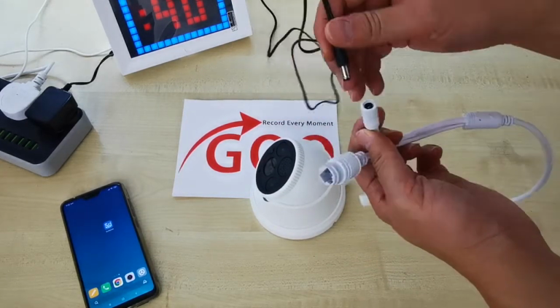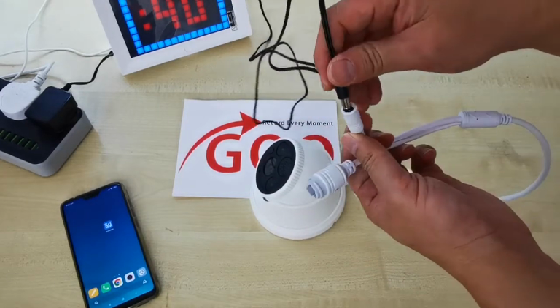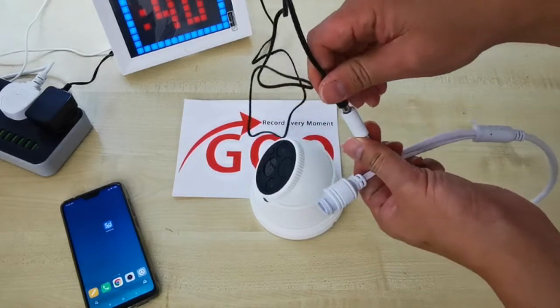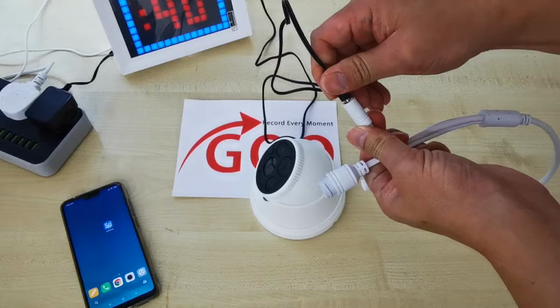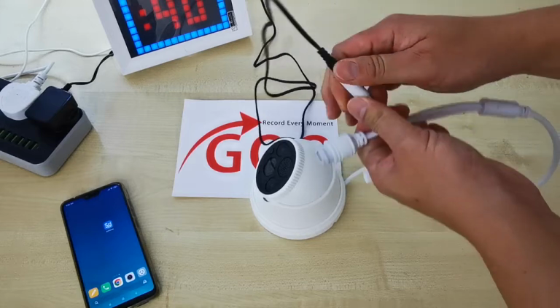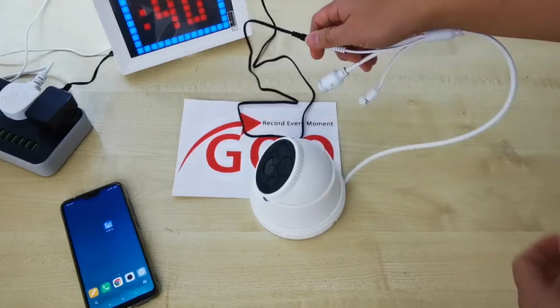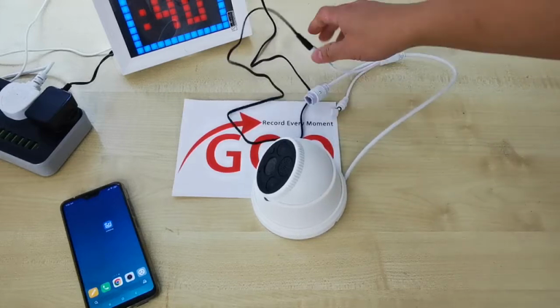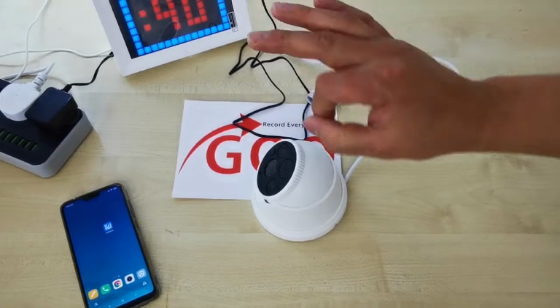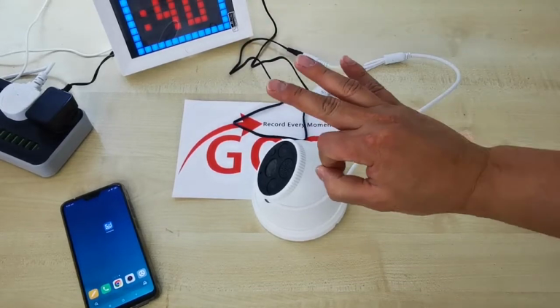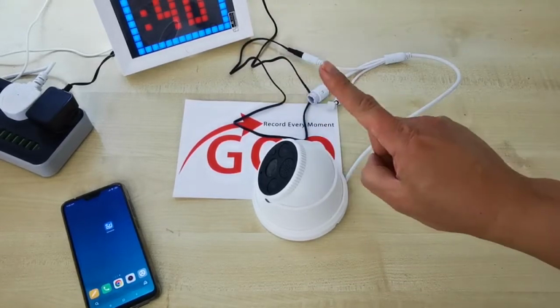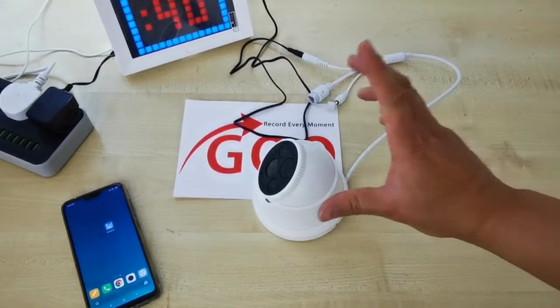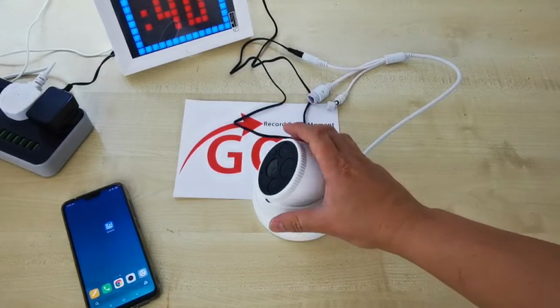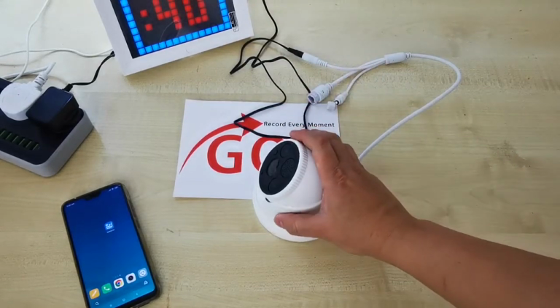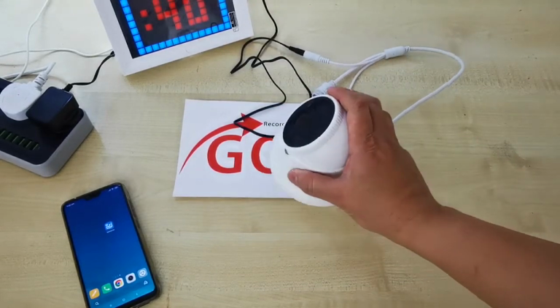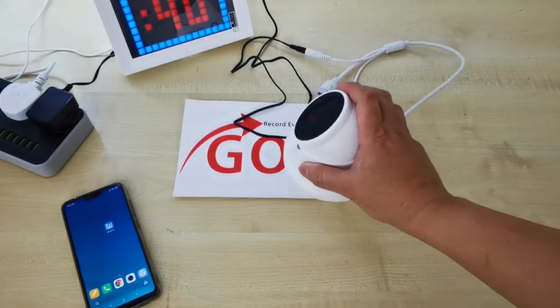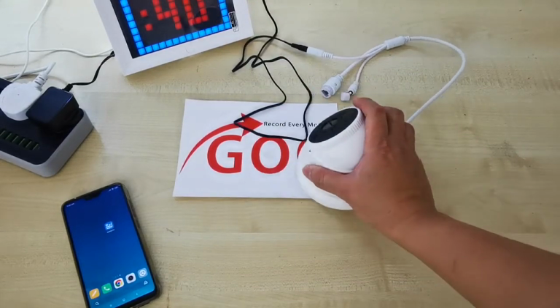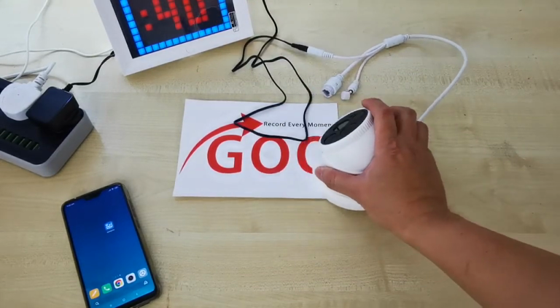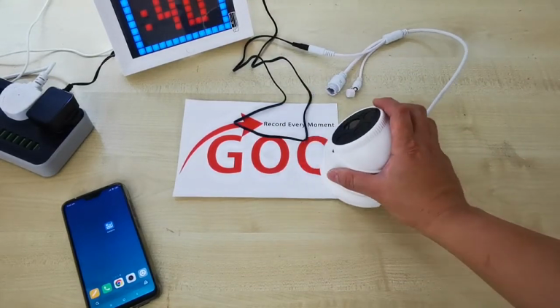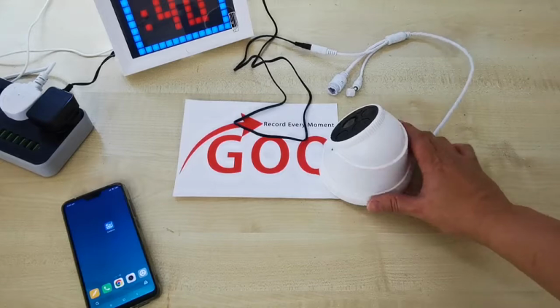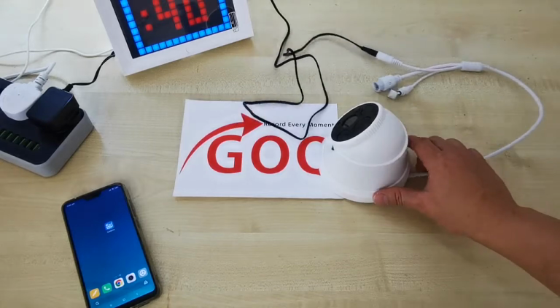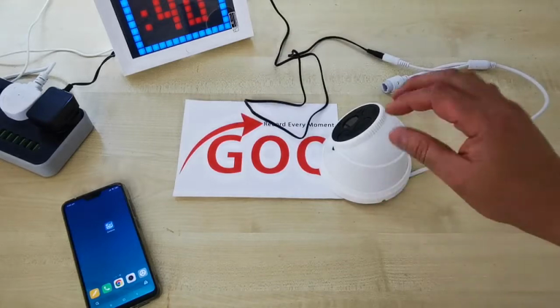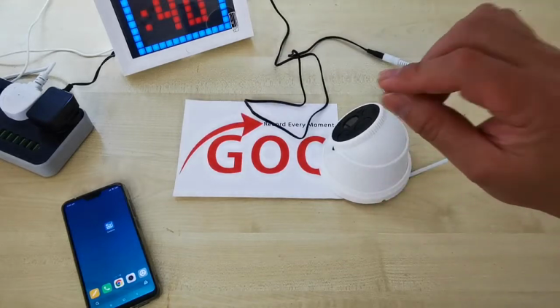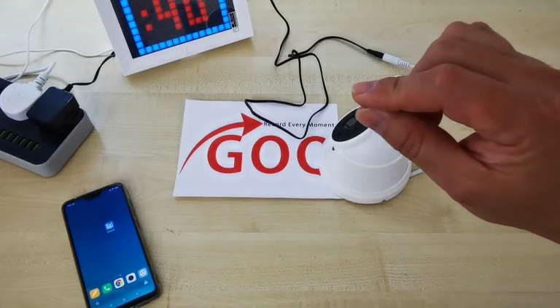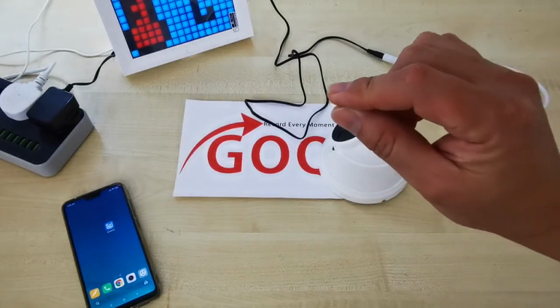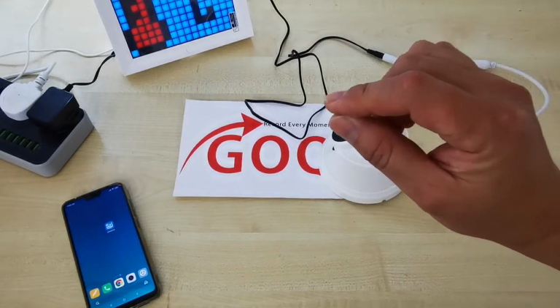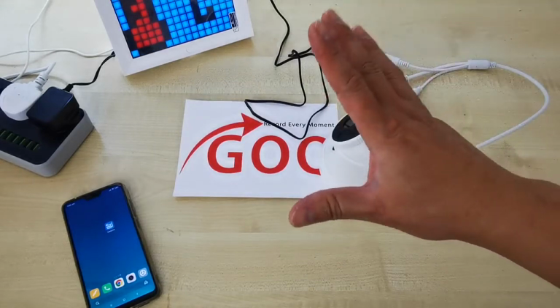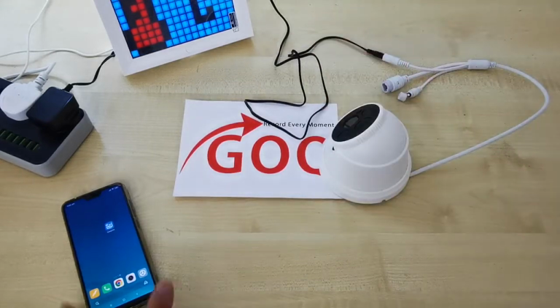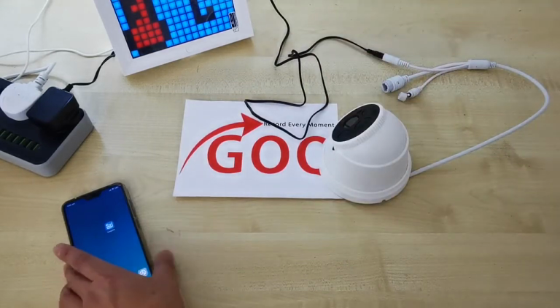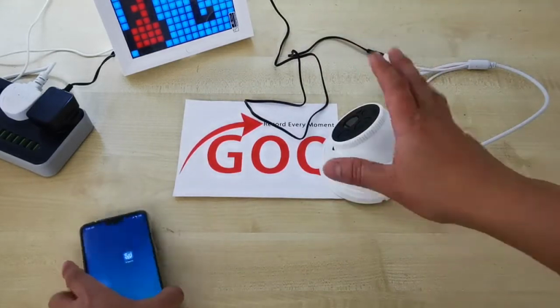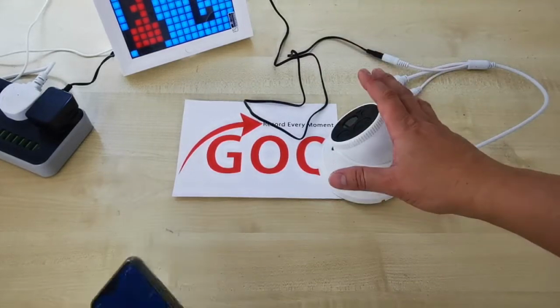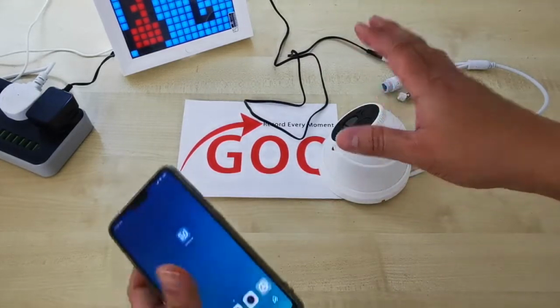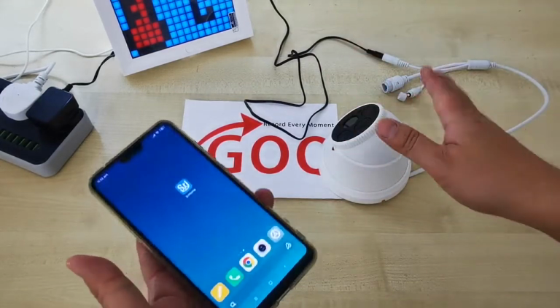First, we have to connect the power and wait approximately 30 seconds to 1 minute for the CCTV to completely start. When it completely starts, you will hear a beep, beep, beep sound.